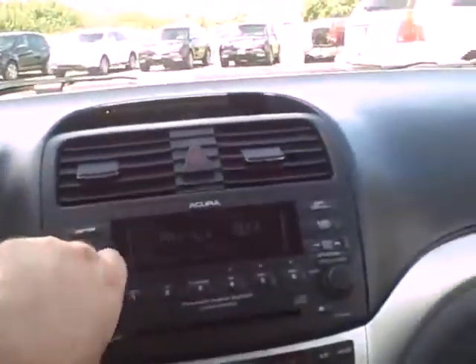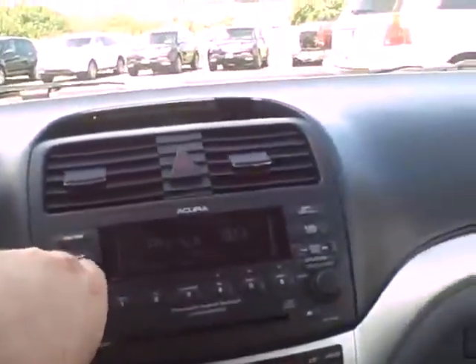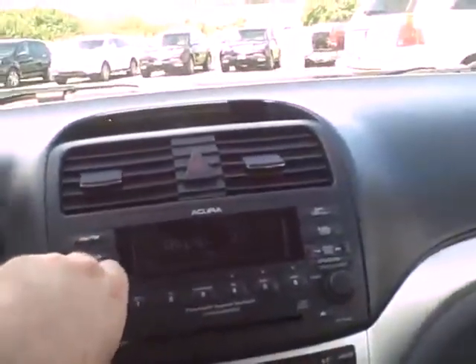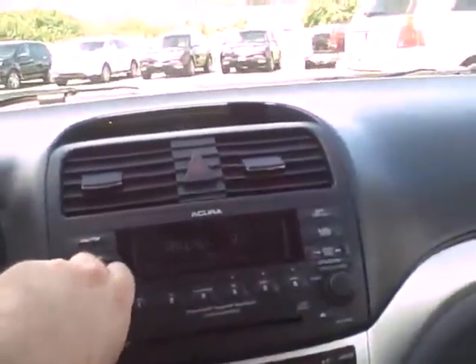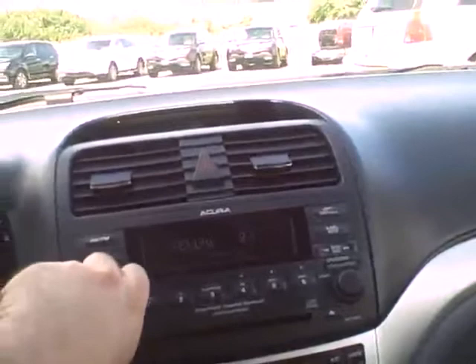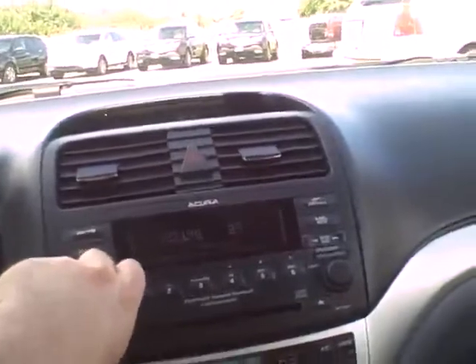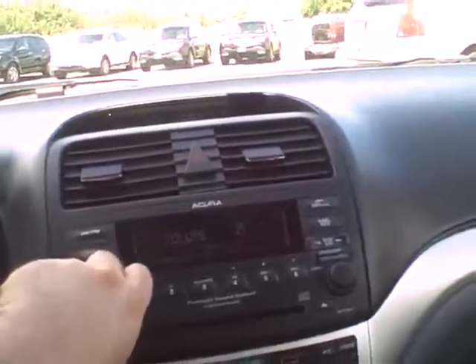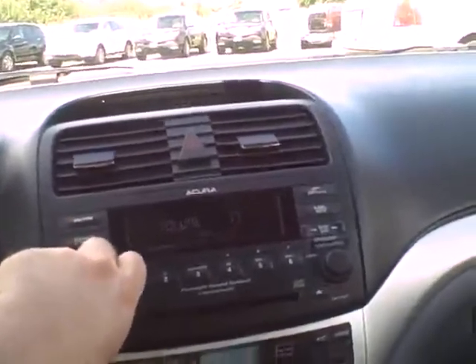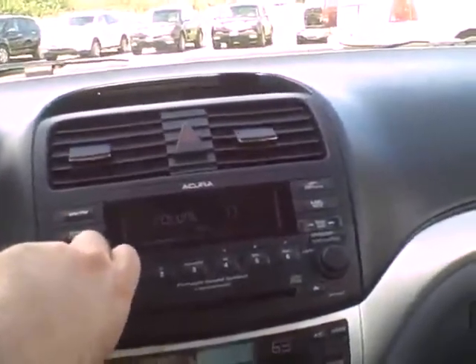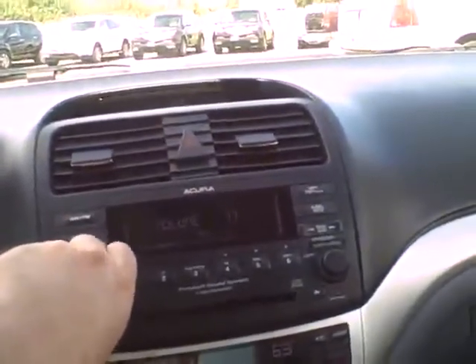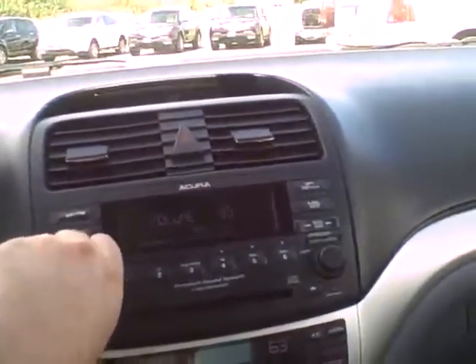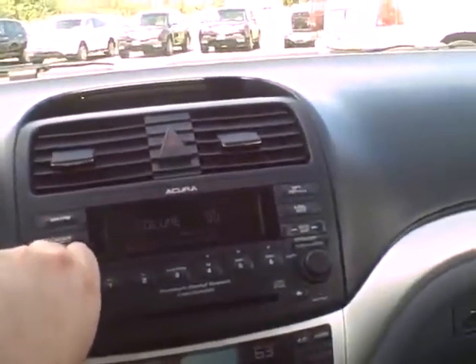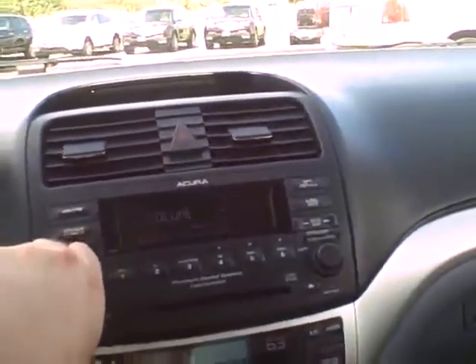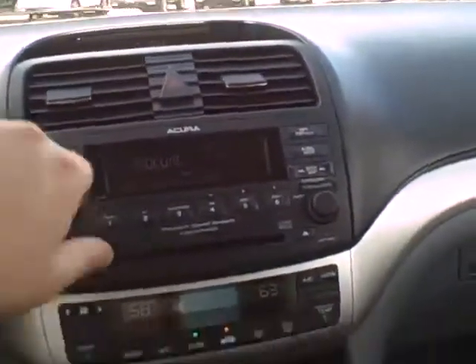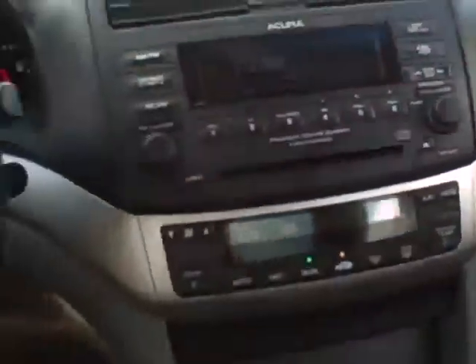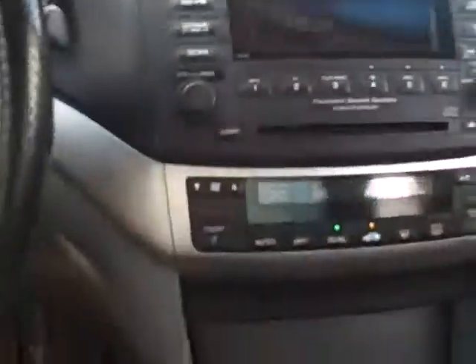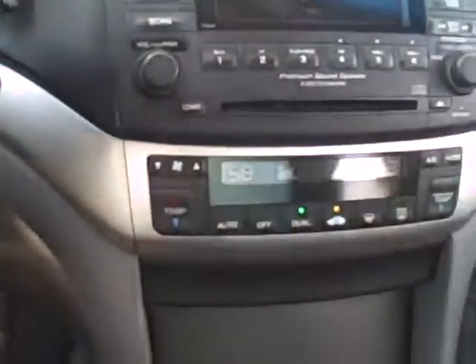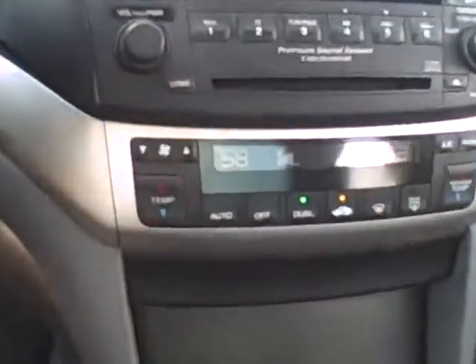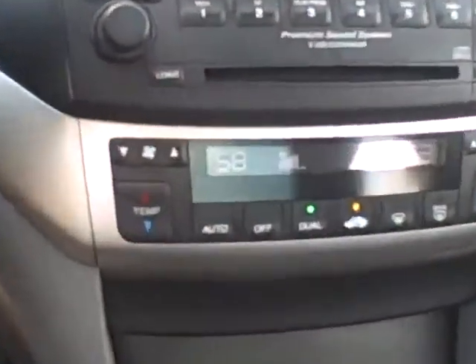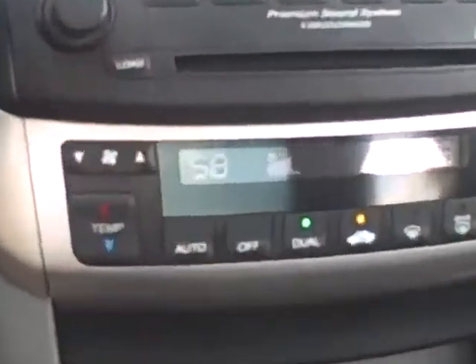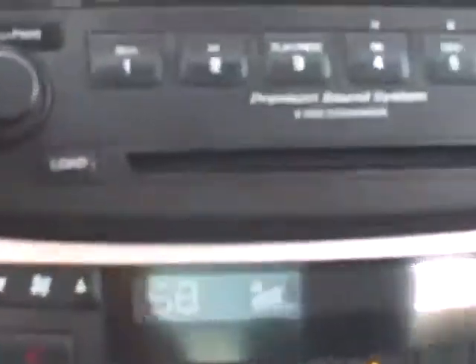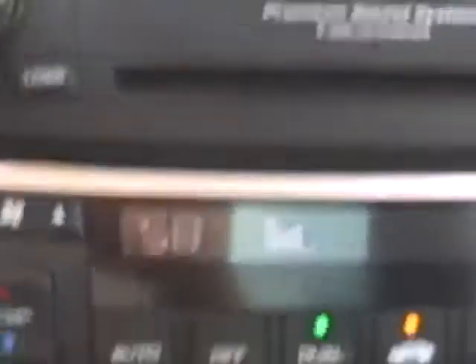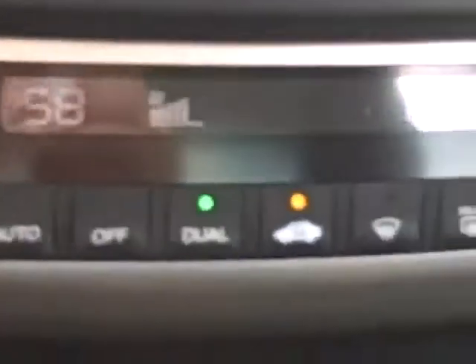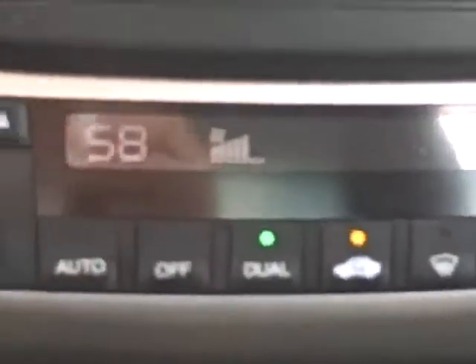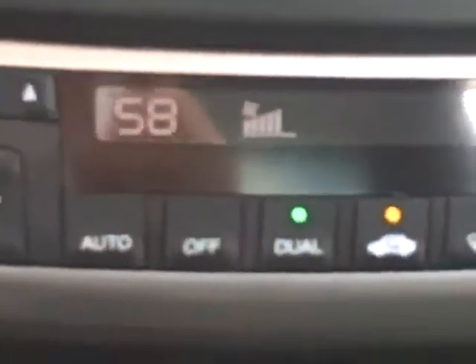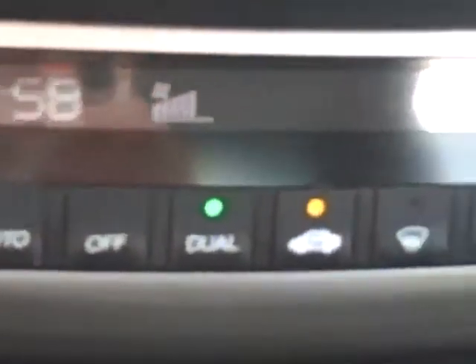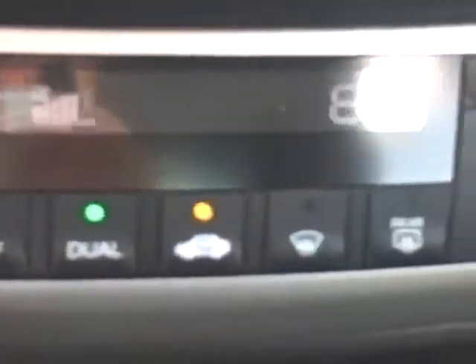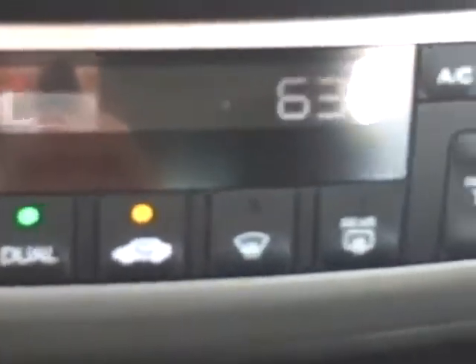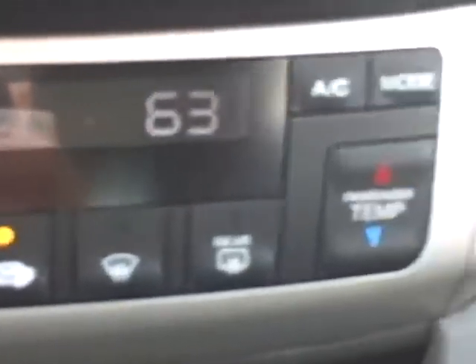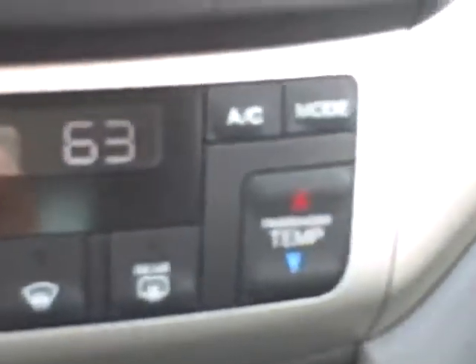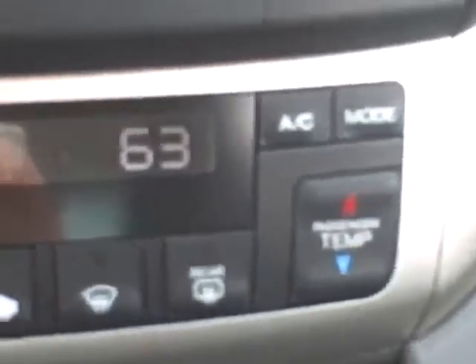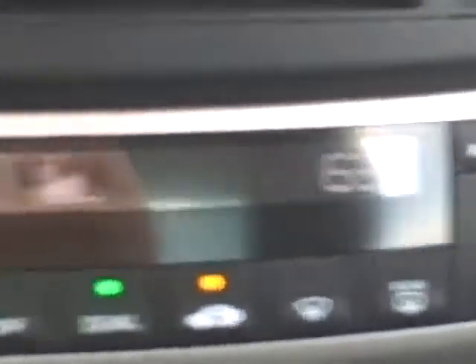Acura puts a nice stereo system in all their vehicles. Dual air conditioner for that family style — that way you and your wife can have separate temperatures going.